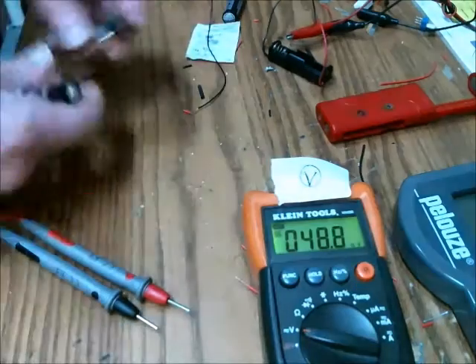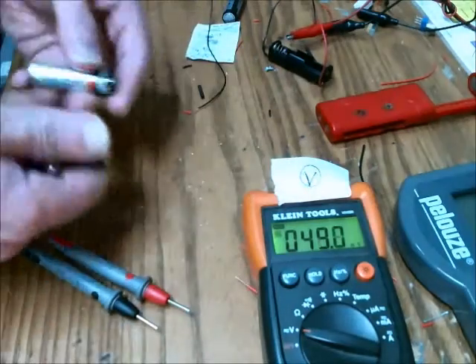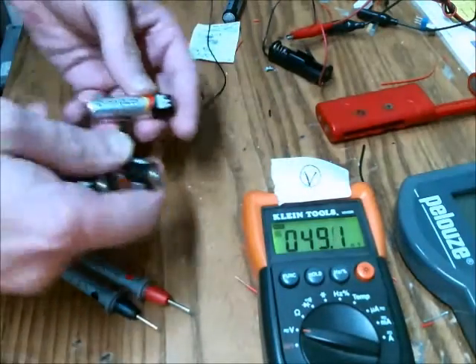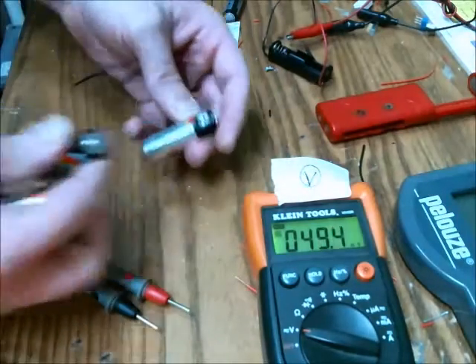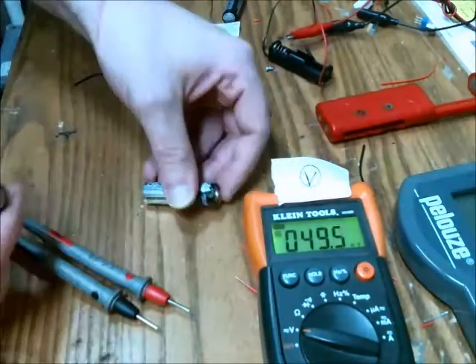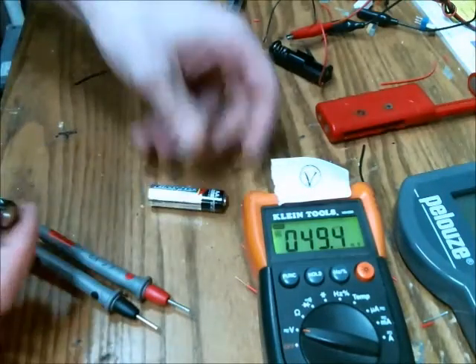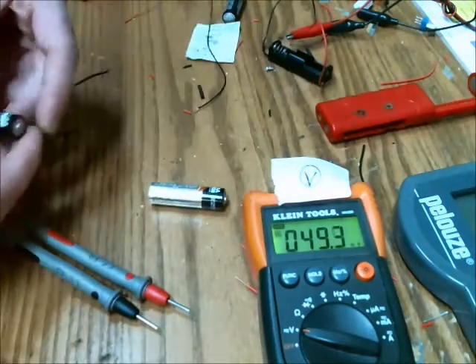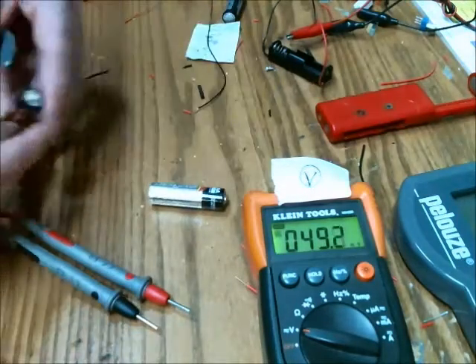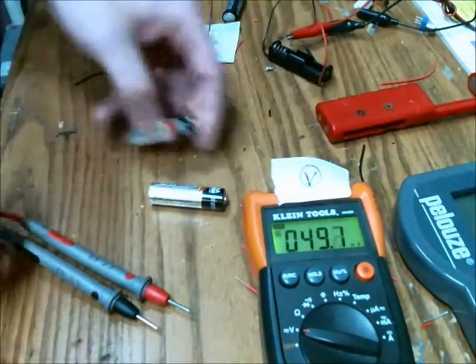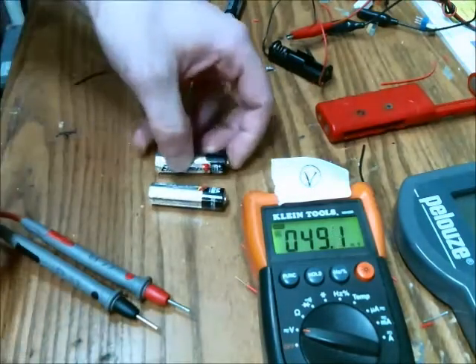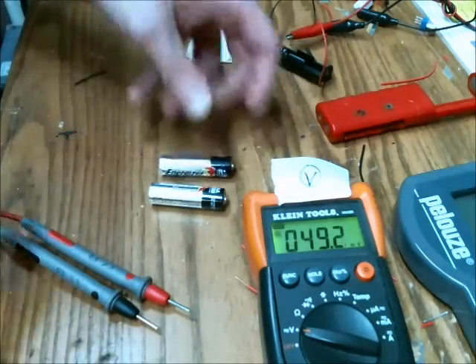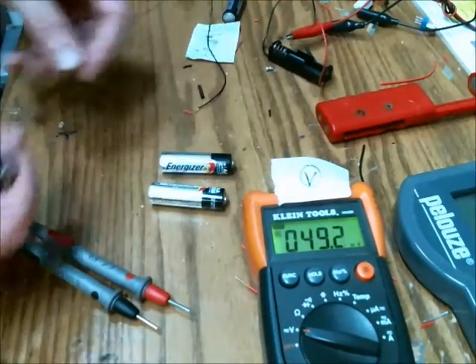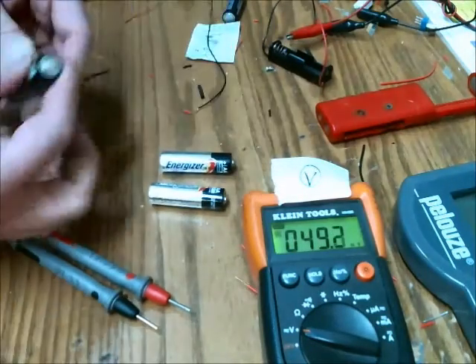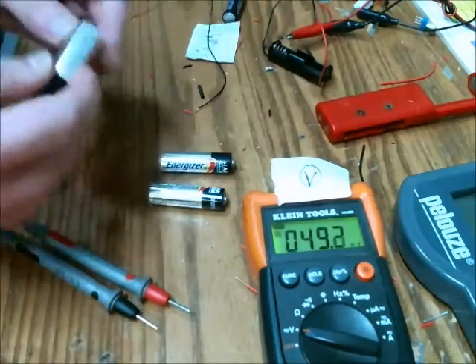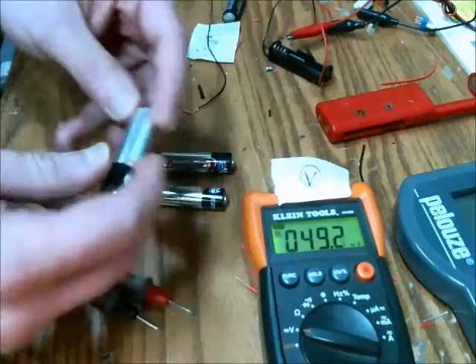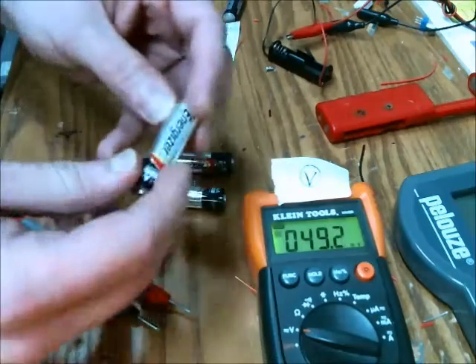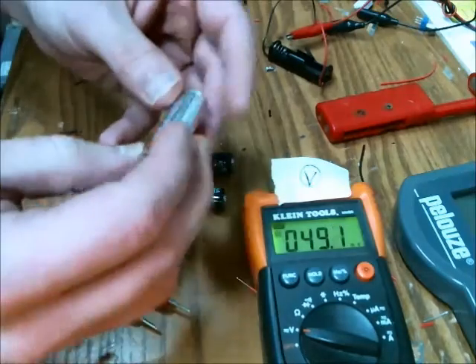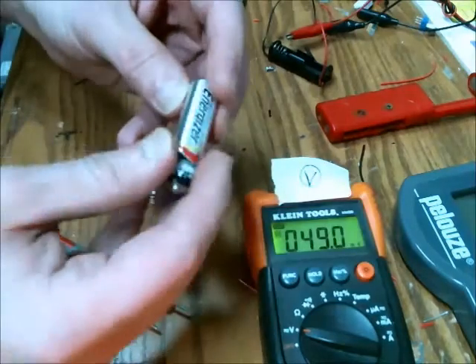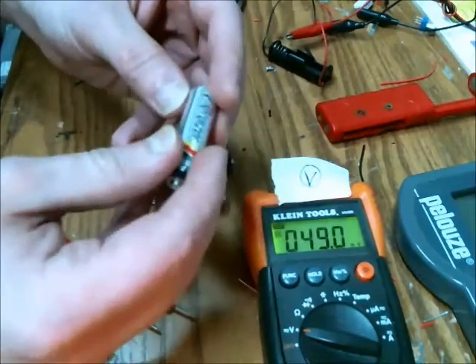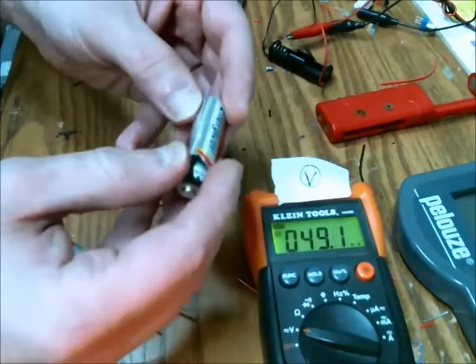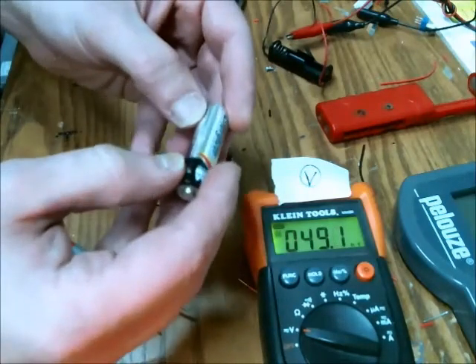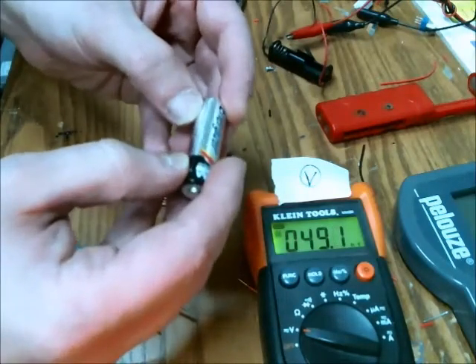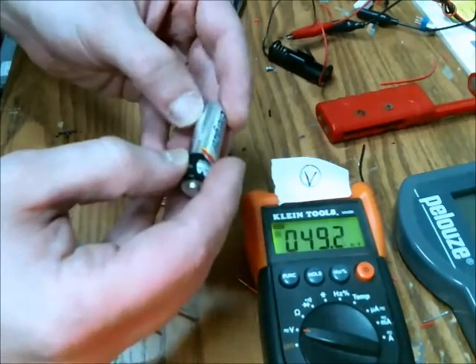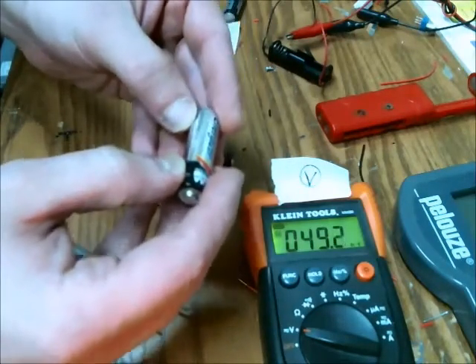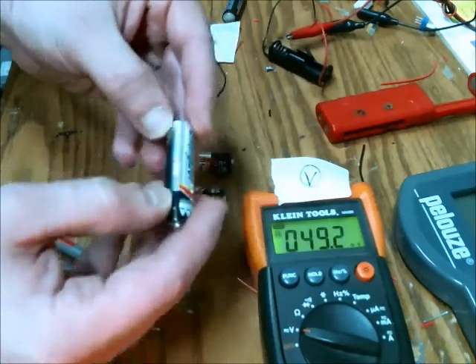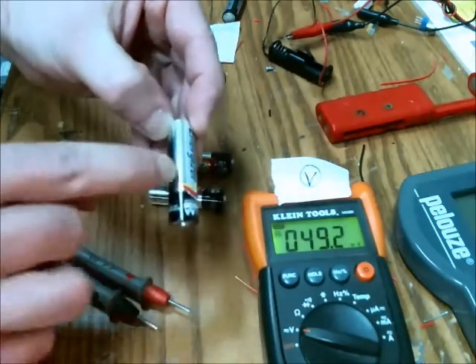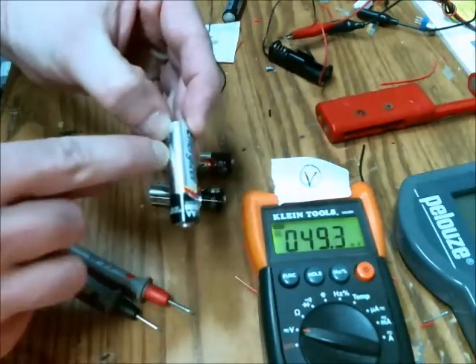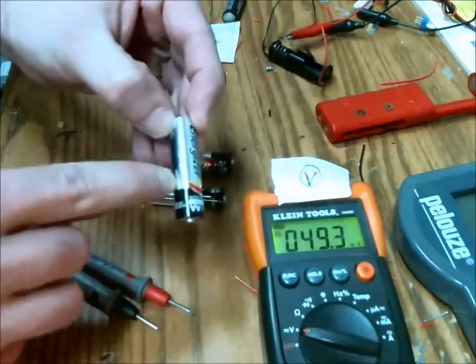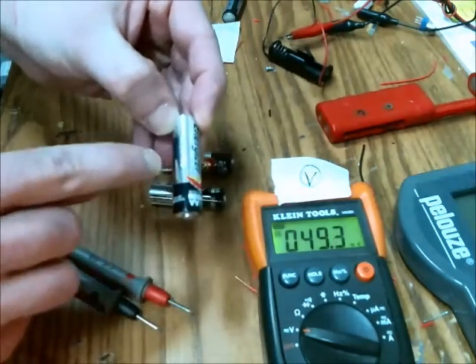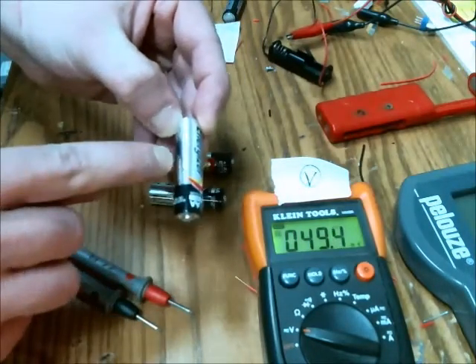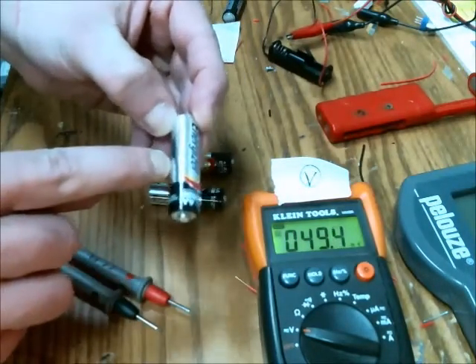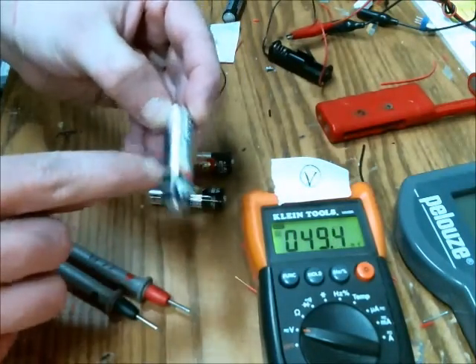So I have three batteries. They're all alkaline, all from the same box. Their lot number, or at least the number imprinted on the casing, is 1012R.